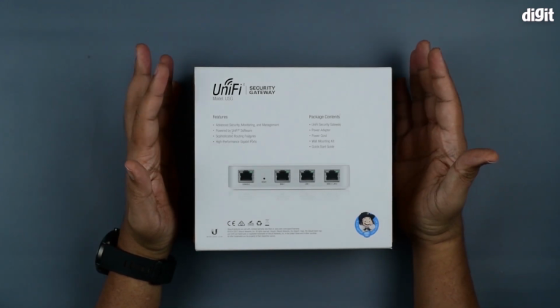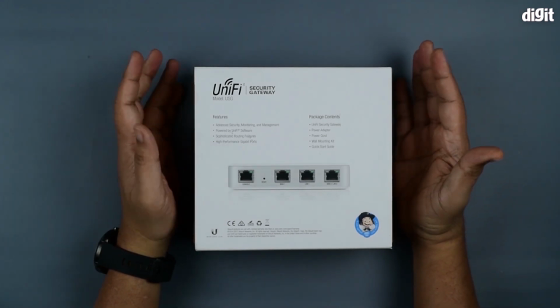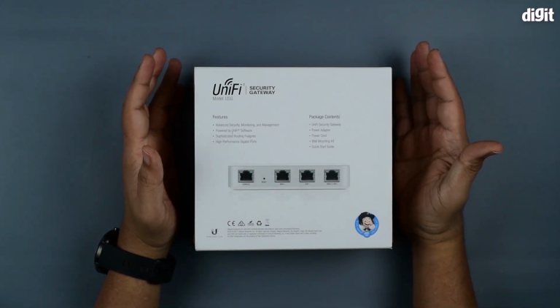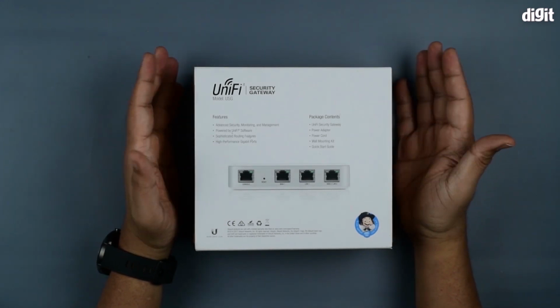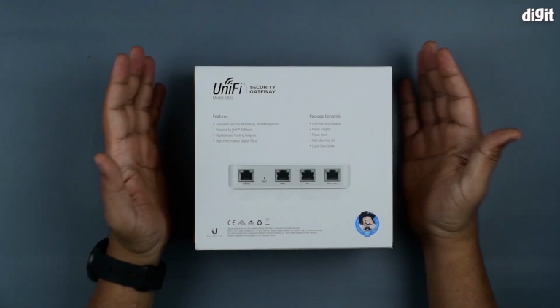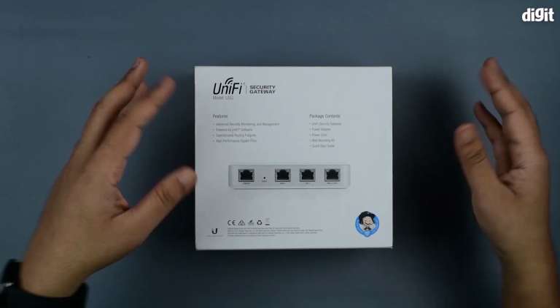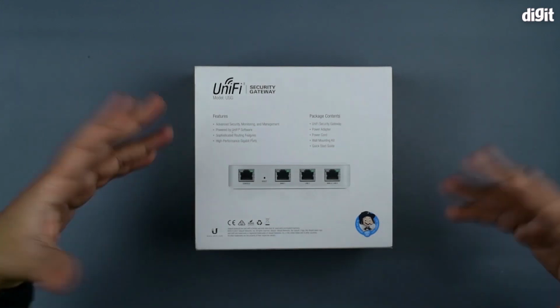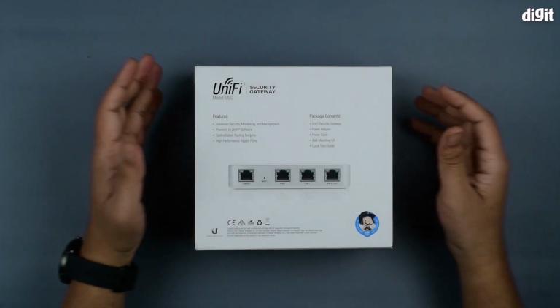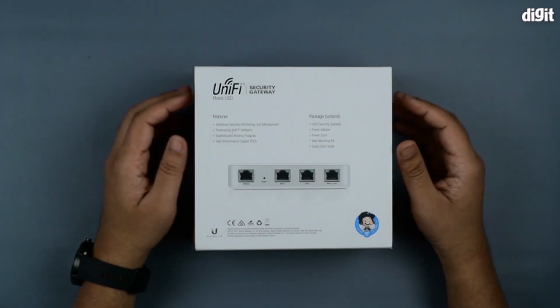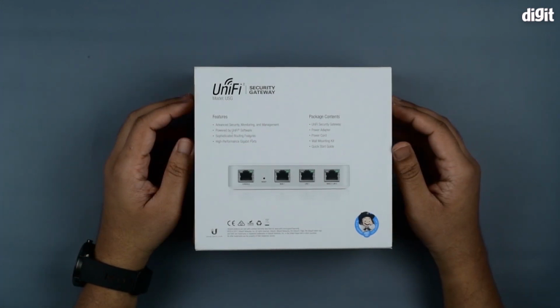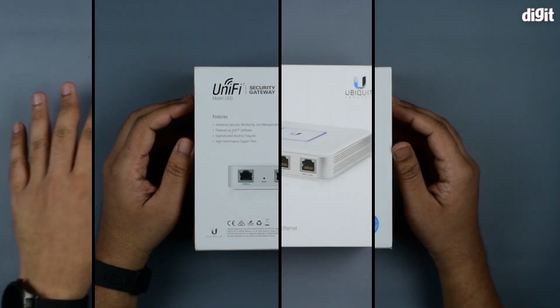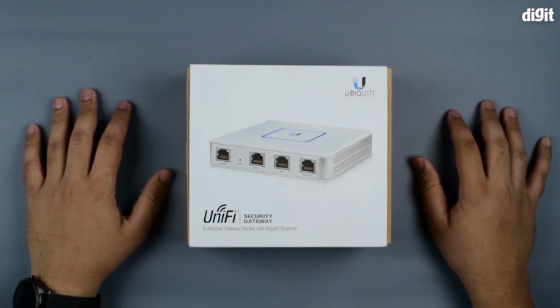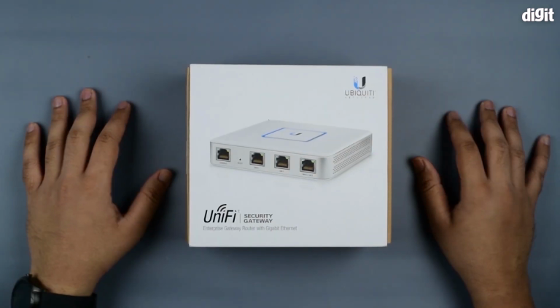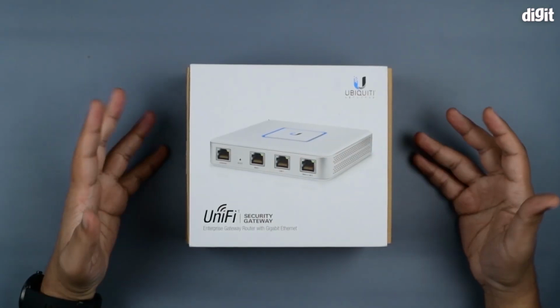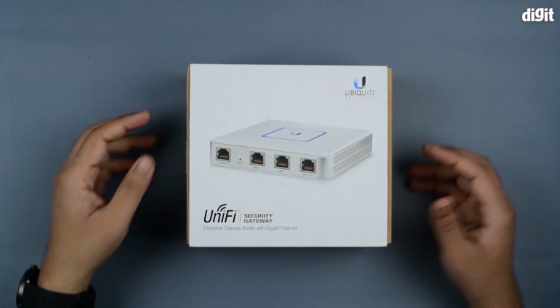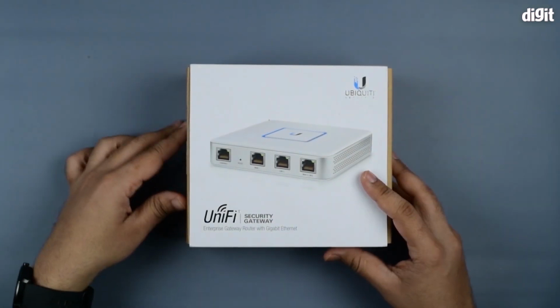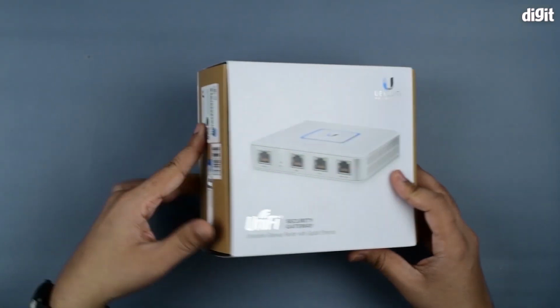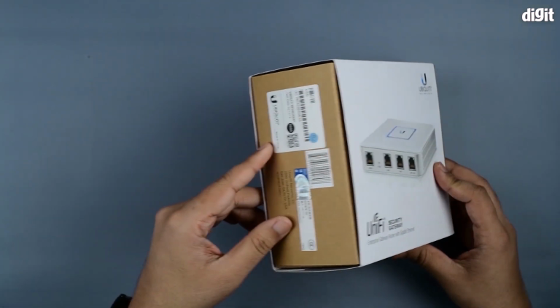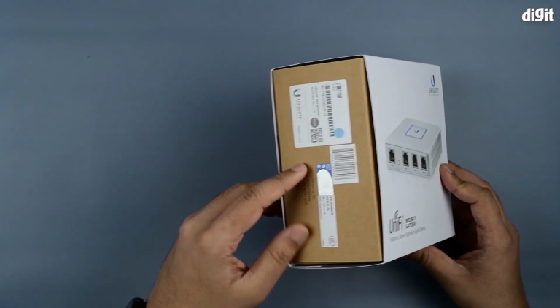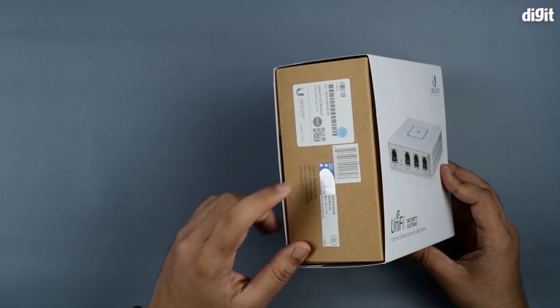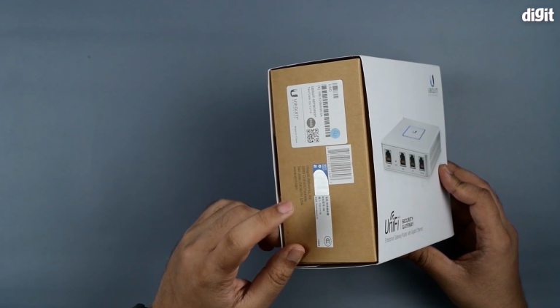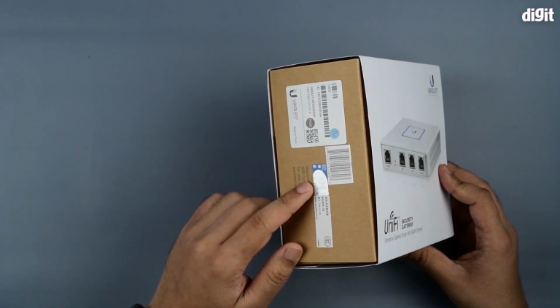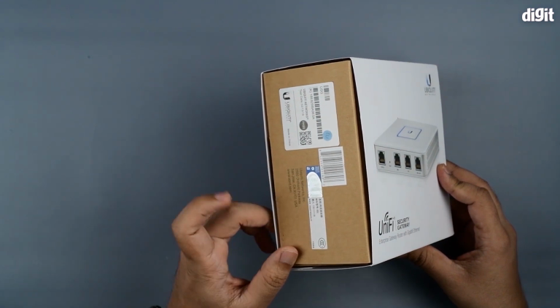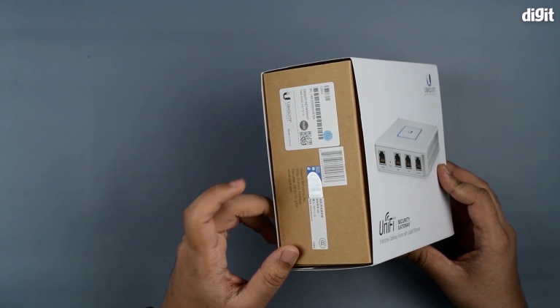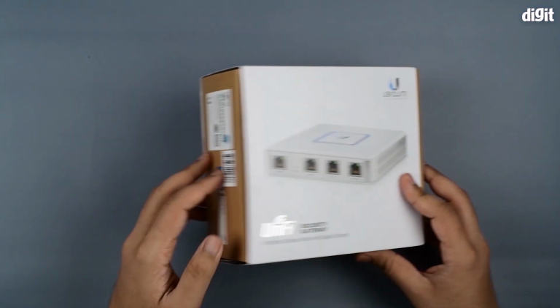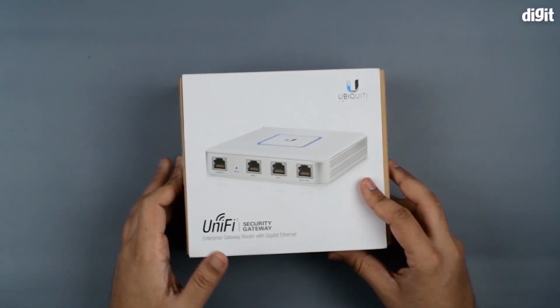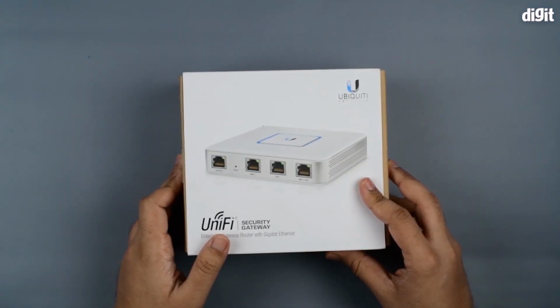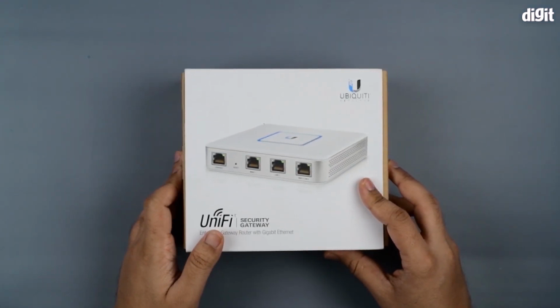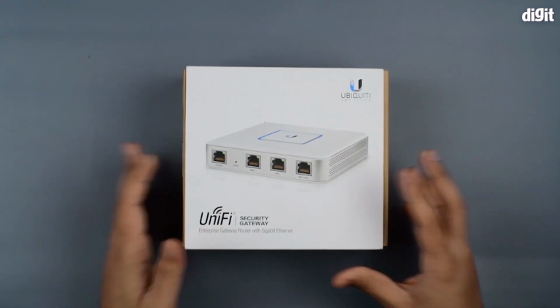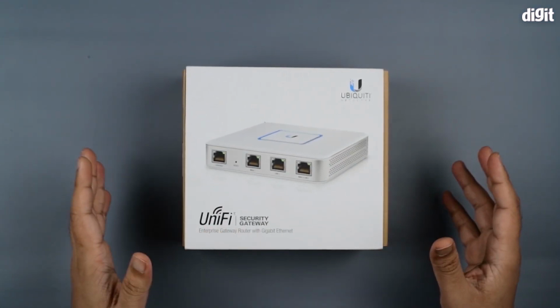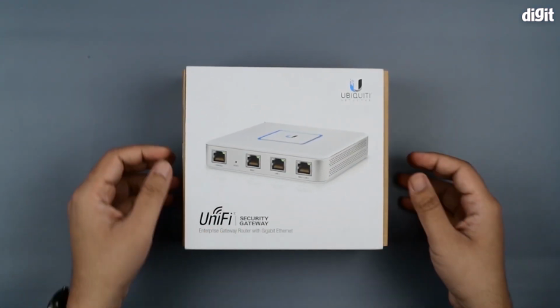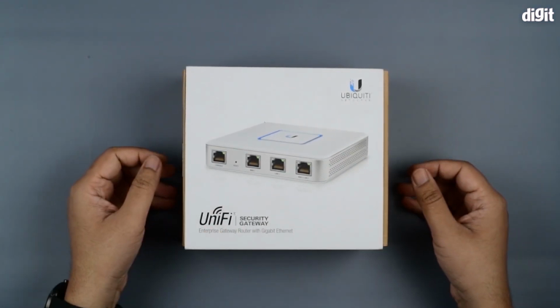It has sophisticated routing features and all sorts of things. As usual with most of these devices, there's a security hologram on the side which you can use to verify if this is an original product or not.